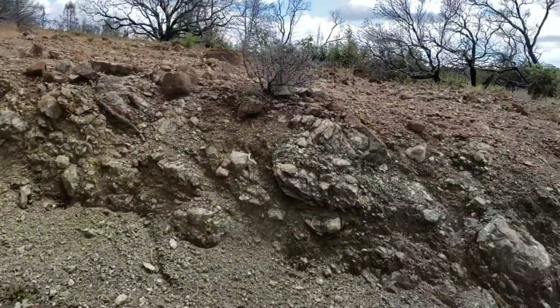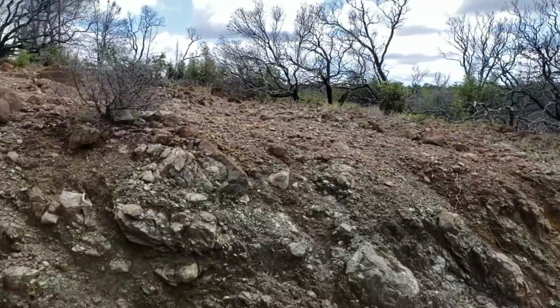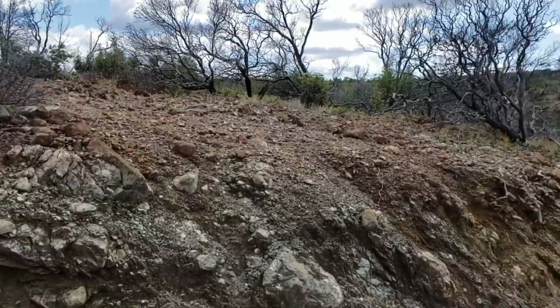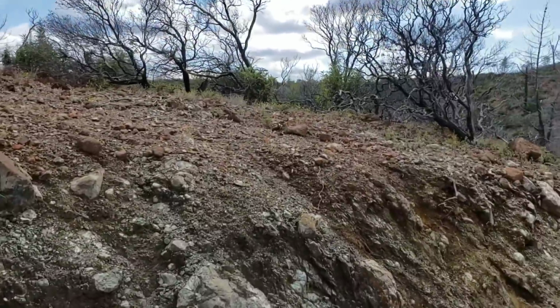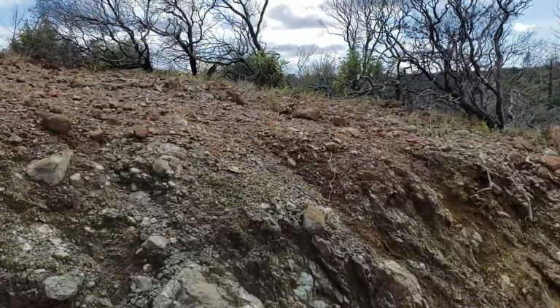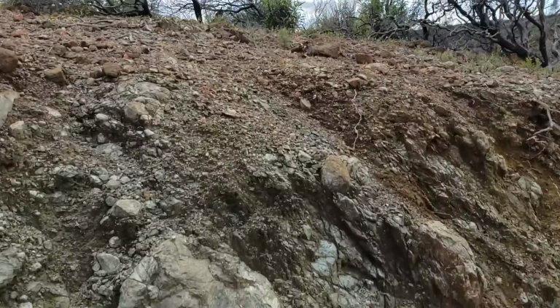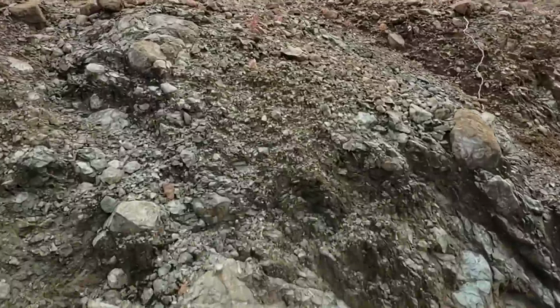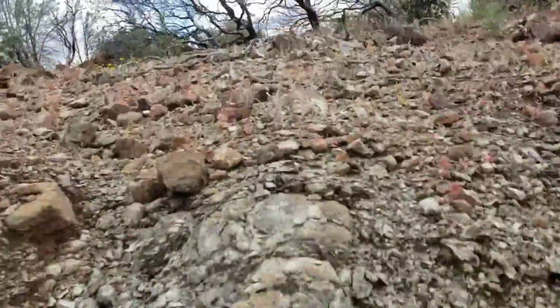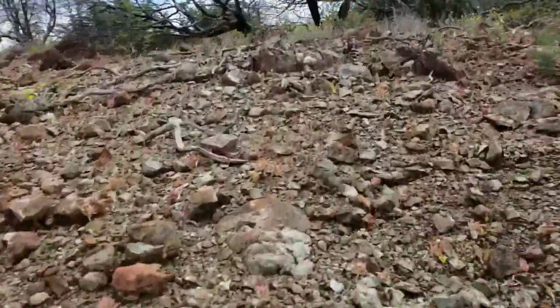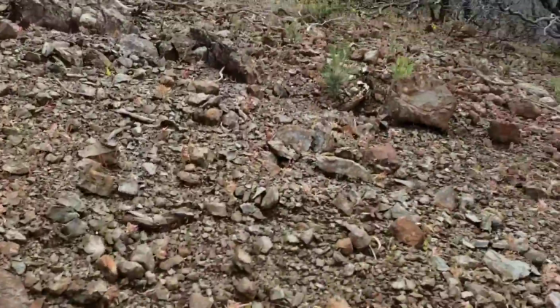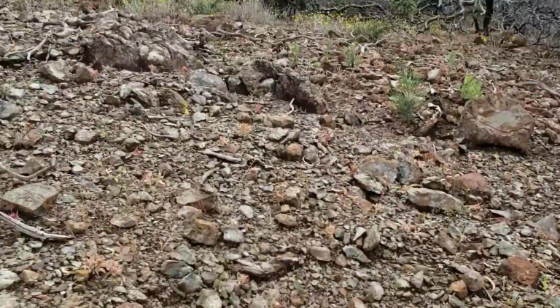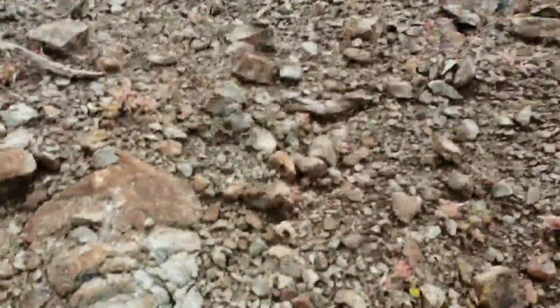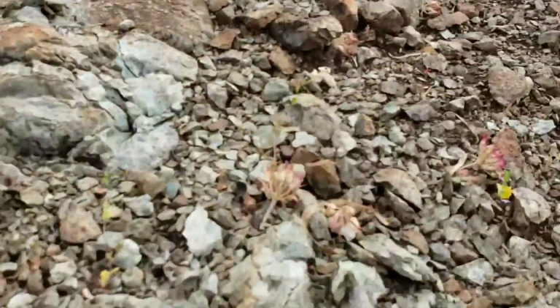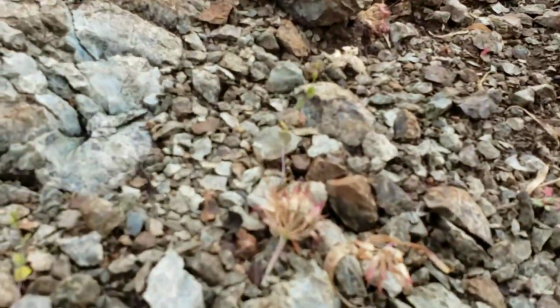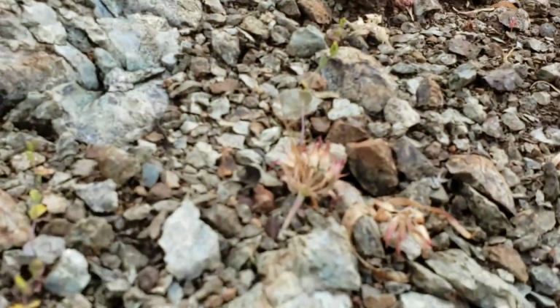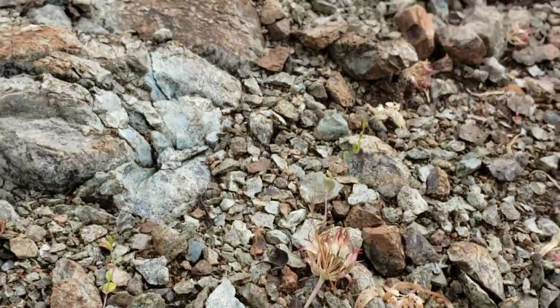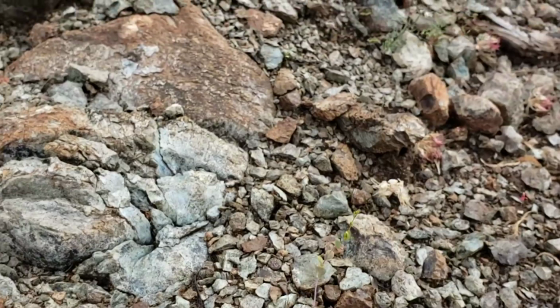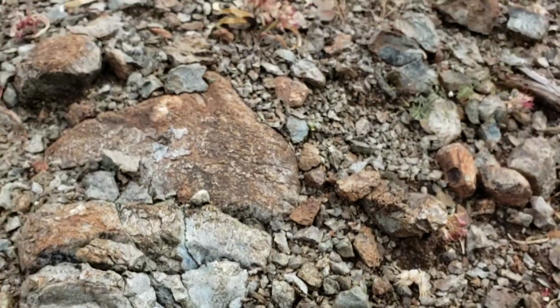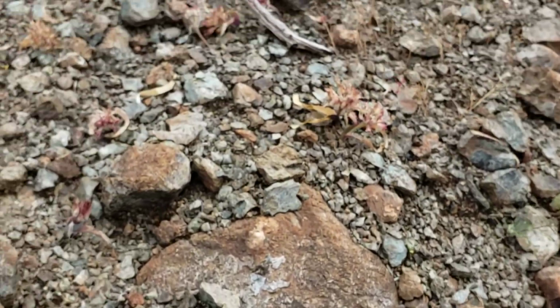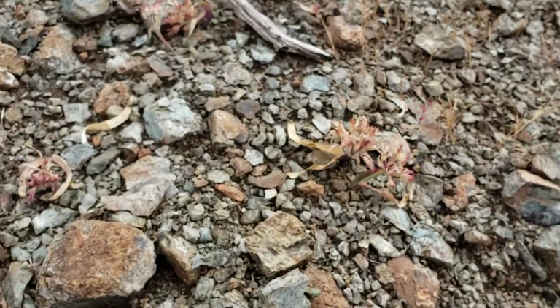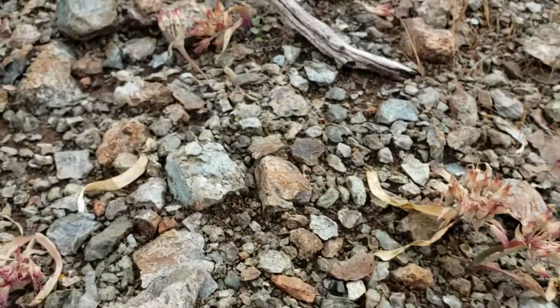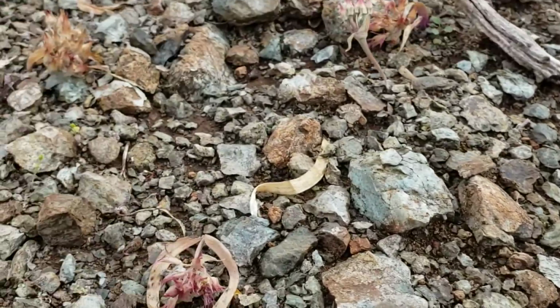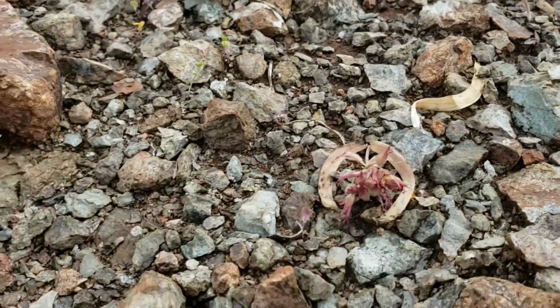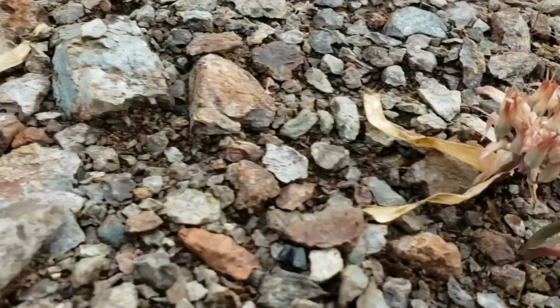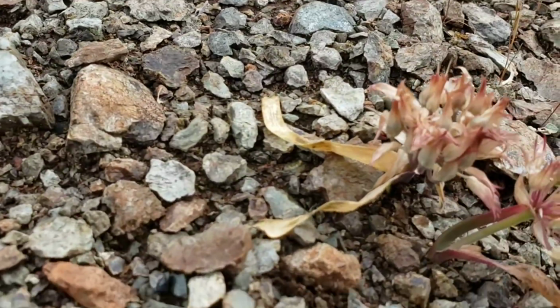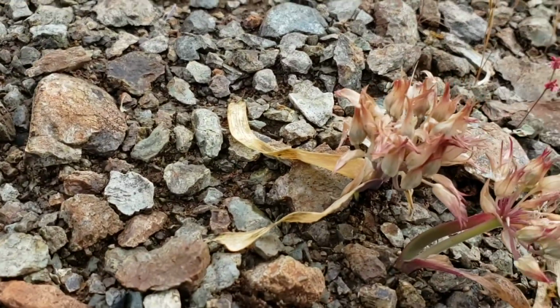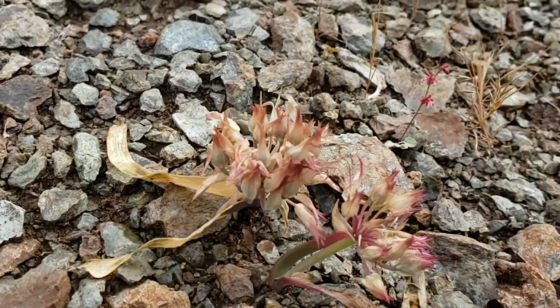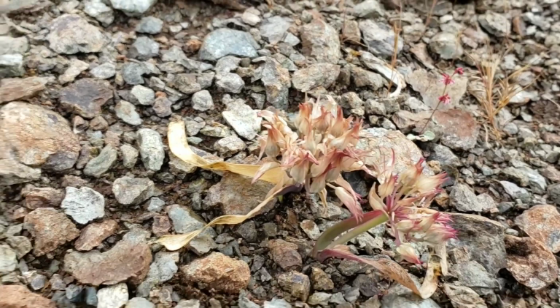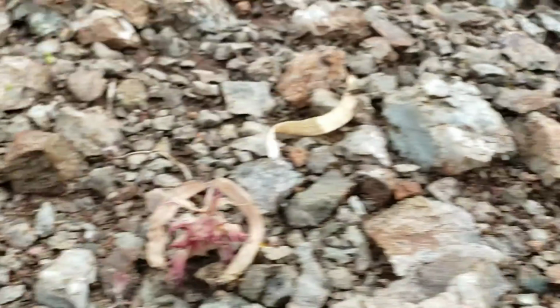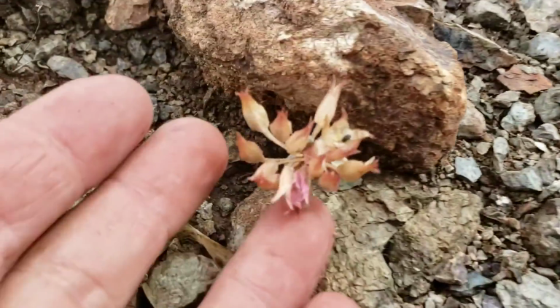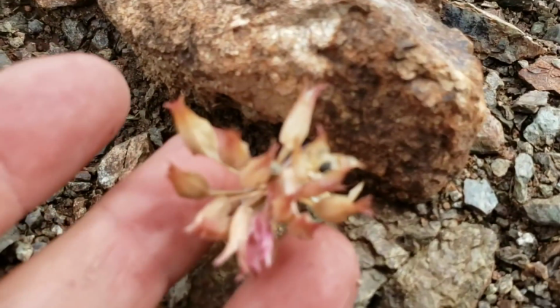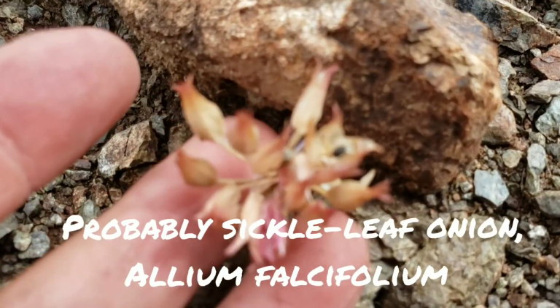Look at this massive yerba santa. This whole hillside up here is just full of germinating Arctostaphylos. Got some onions down there — onions are already done. Look at that — you got a seed in there.